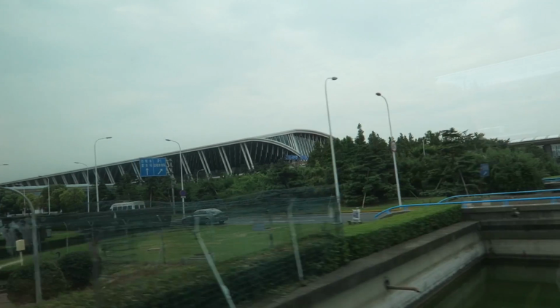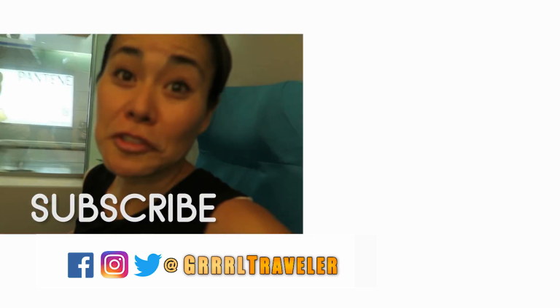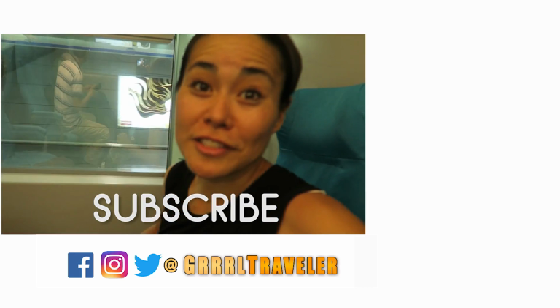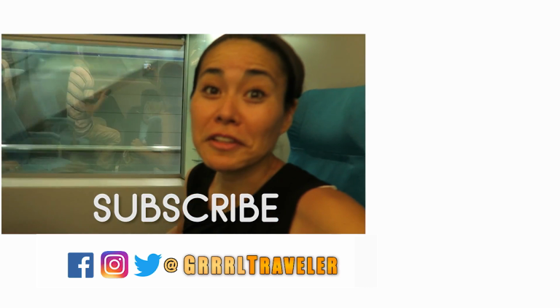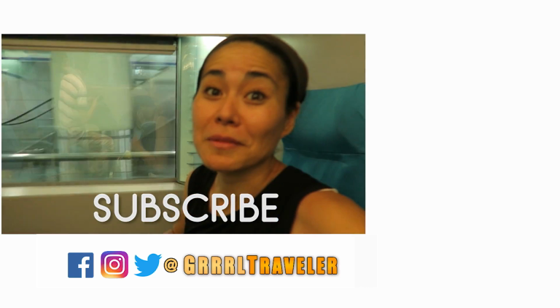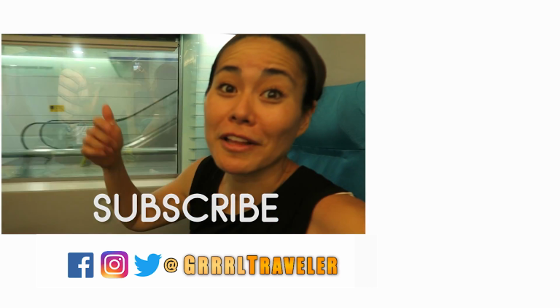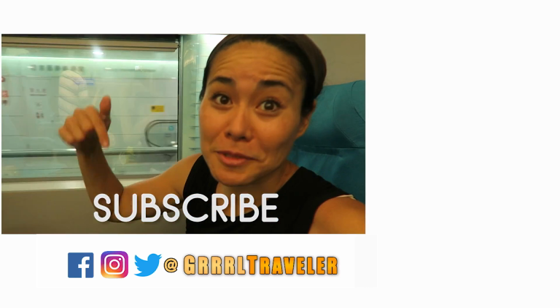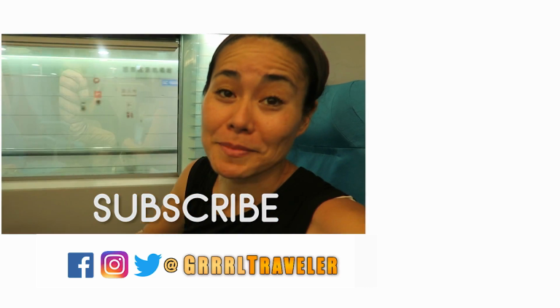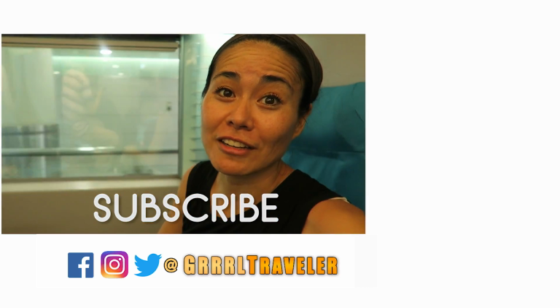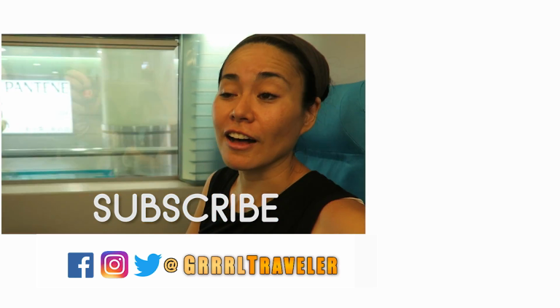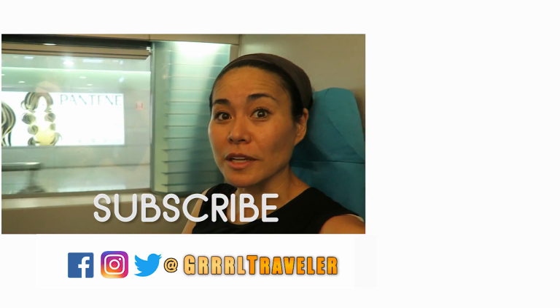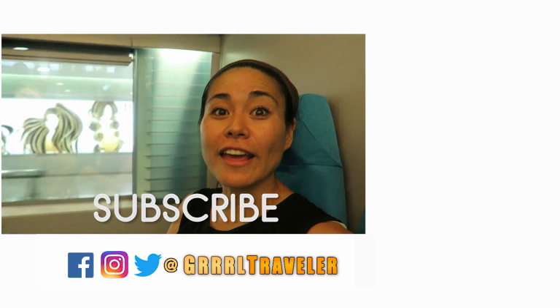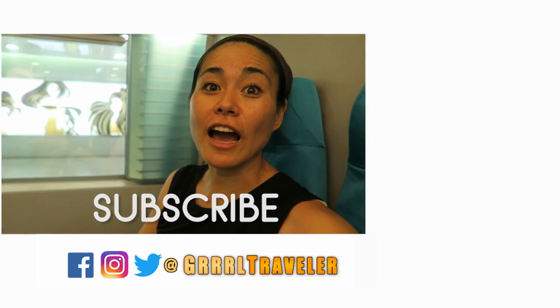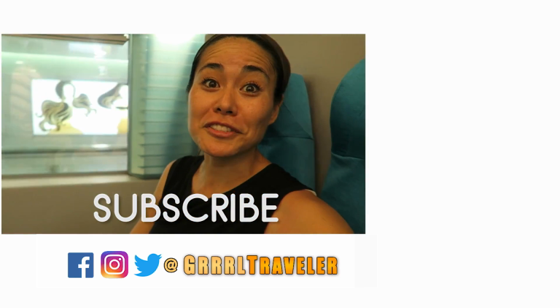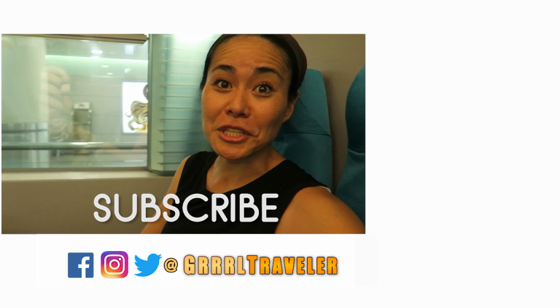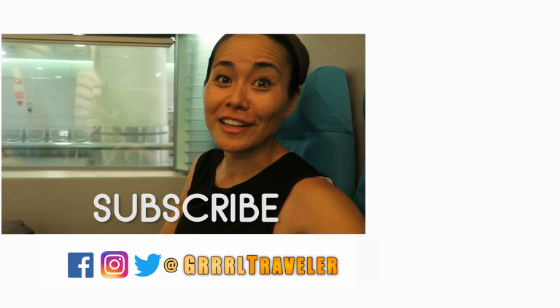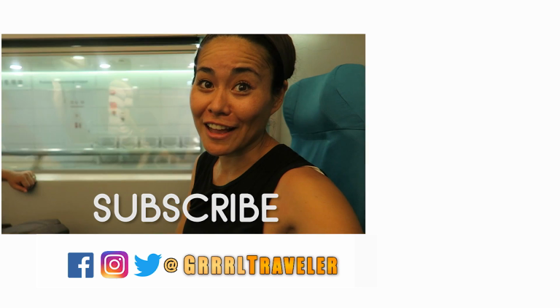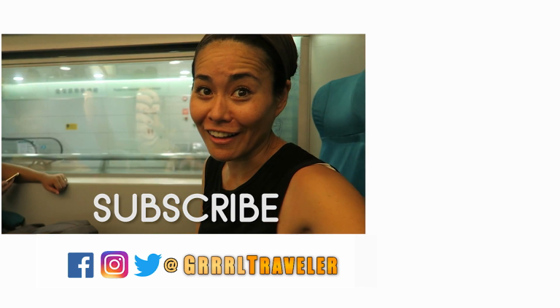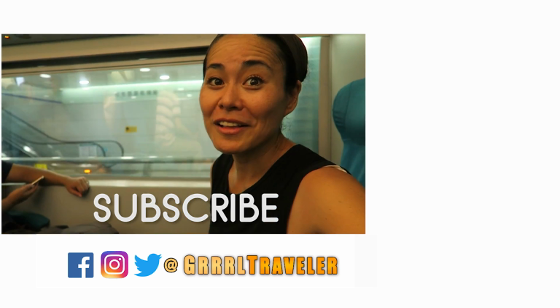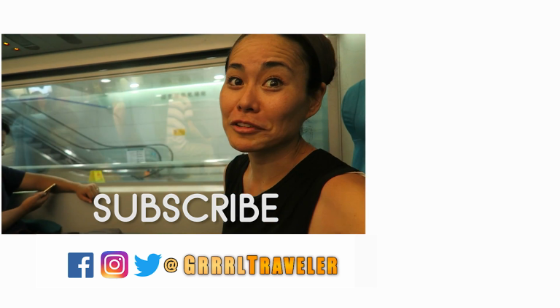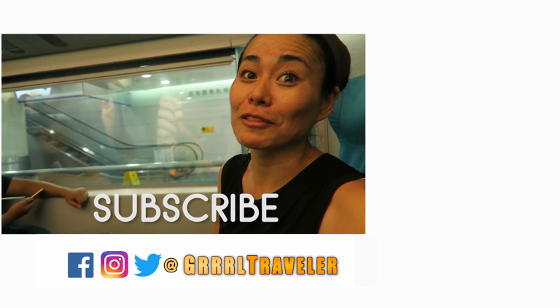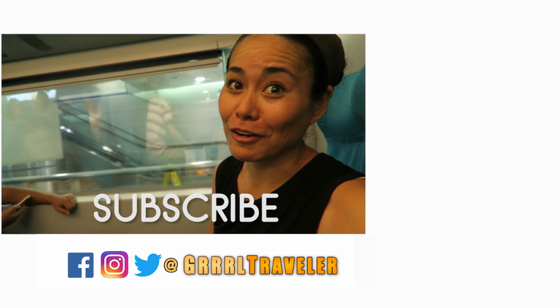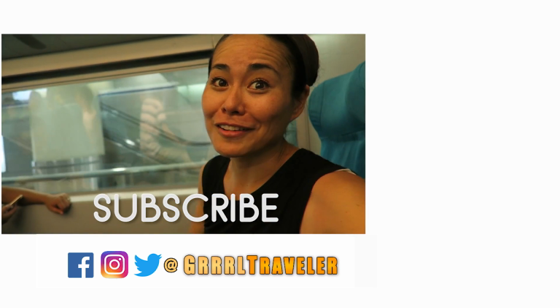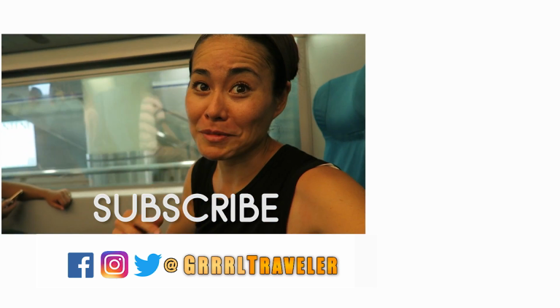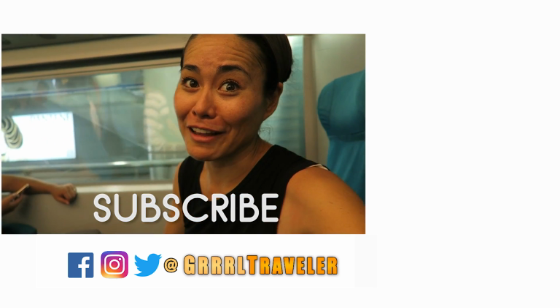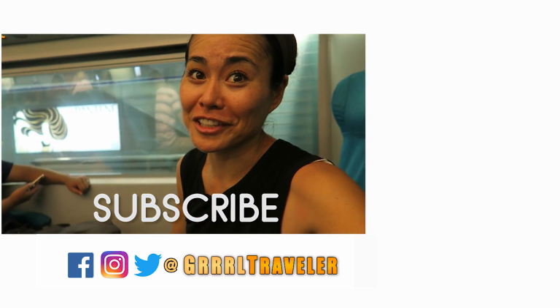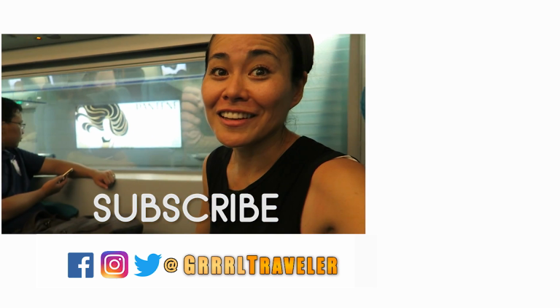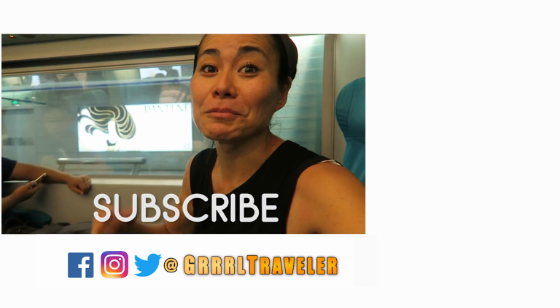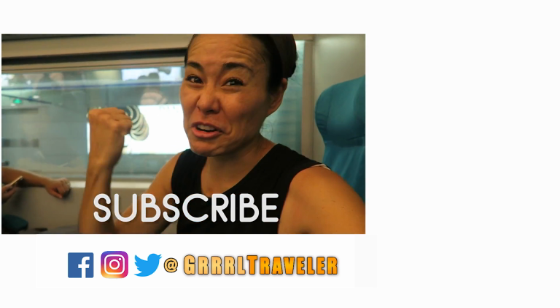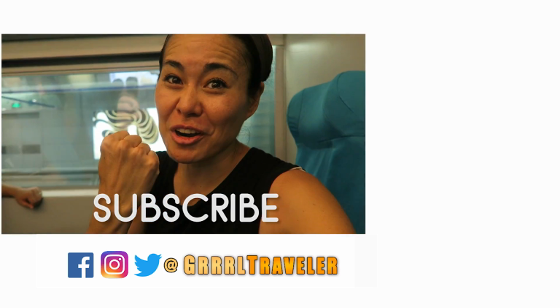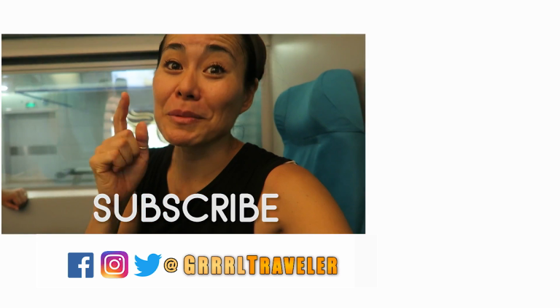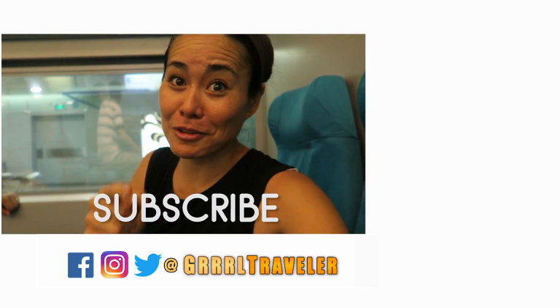If you enjoyed this video, give me a thumbs up or like, and subscribe to my channel. Until then, I will see you in Shanghai — hopefully on a longer trip next time. May the girl be with you.